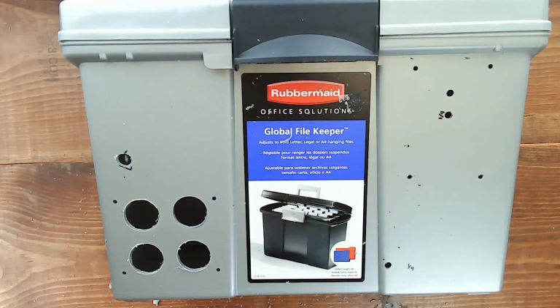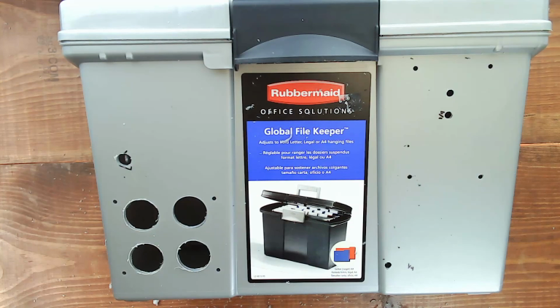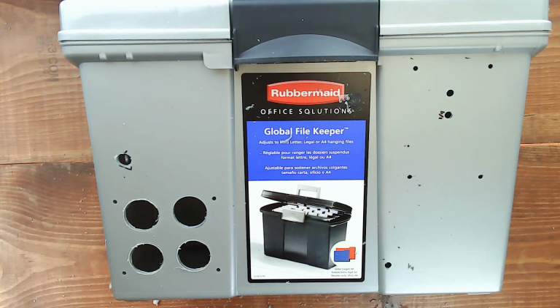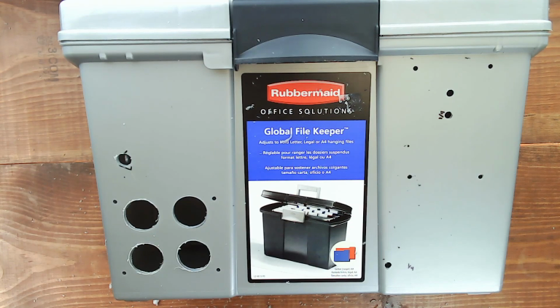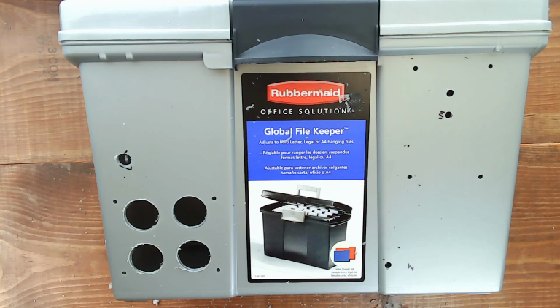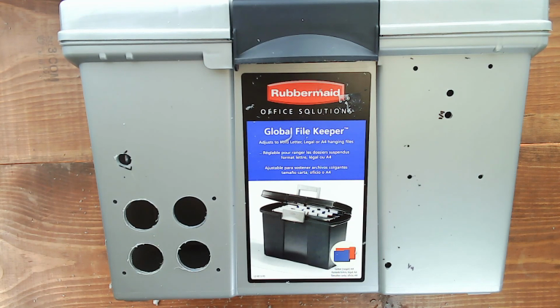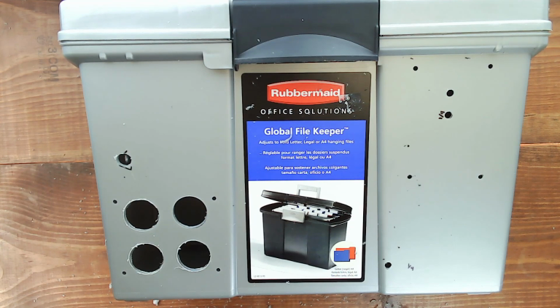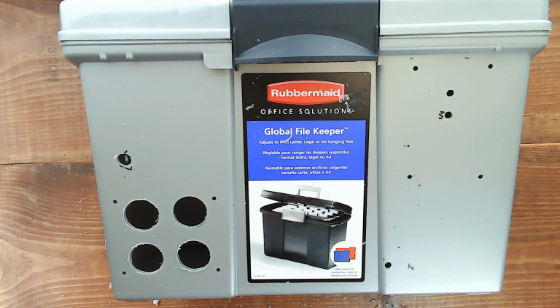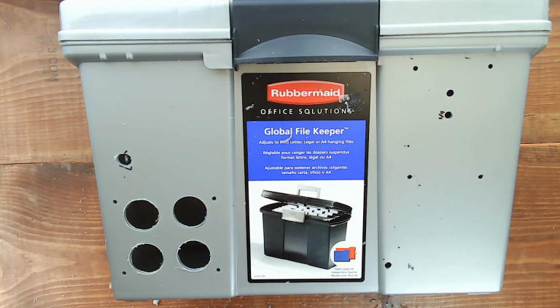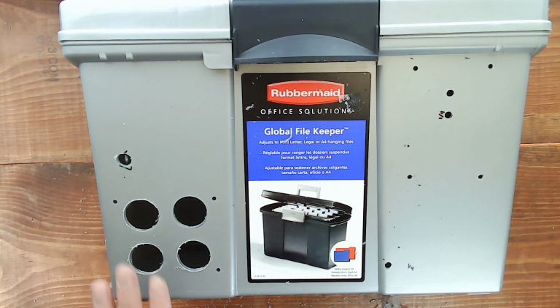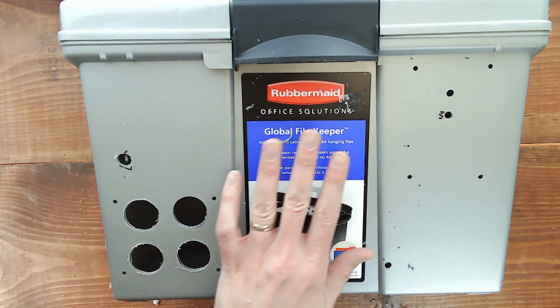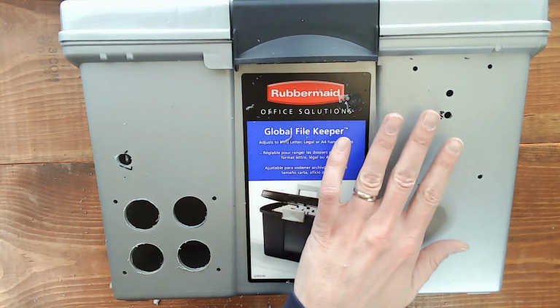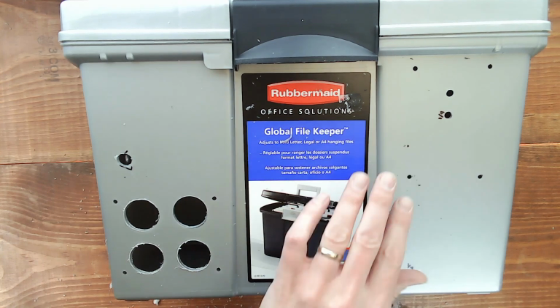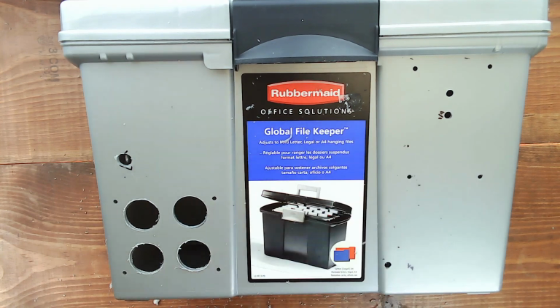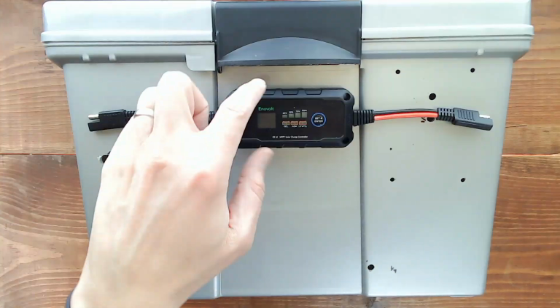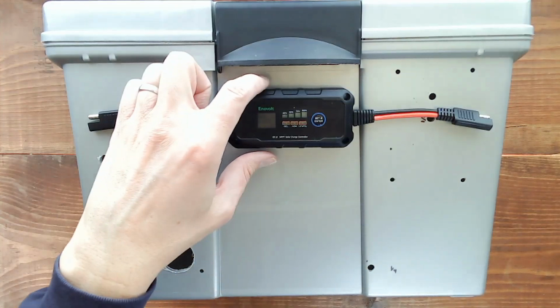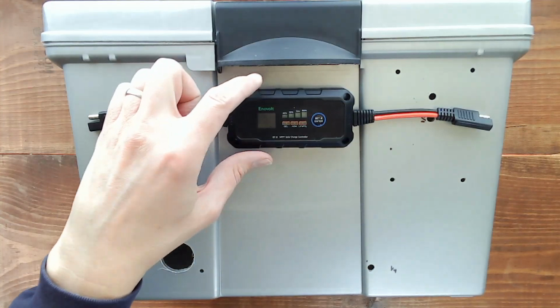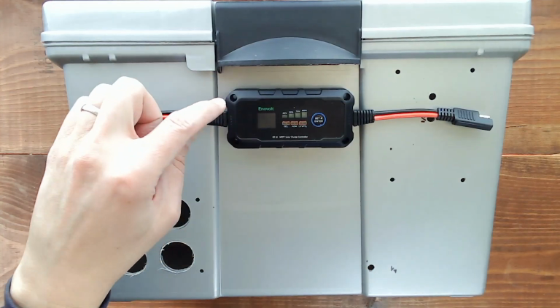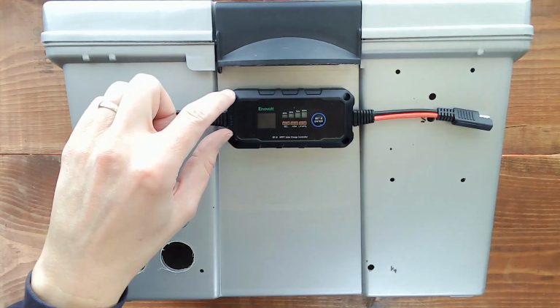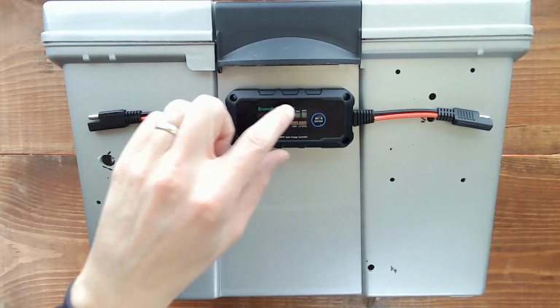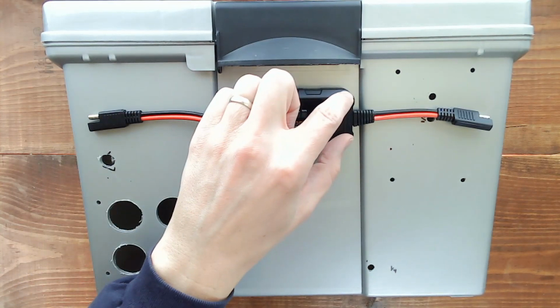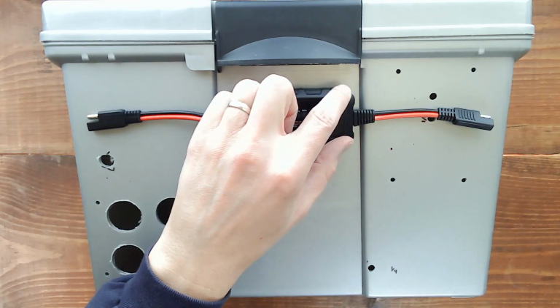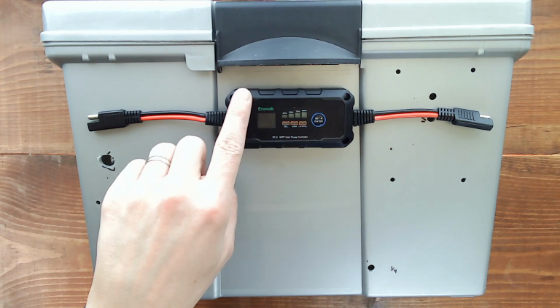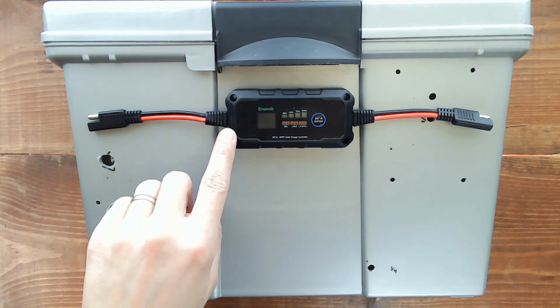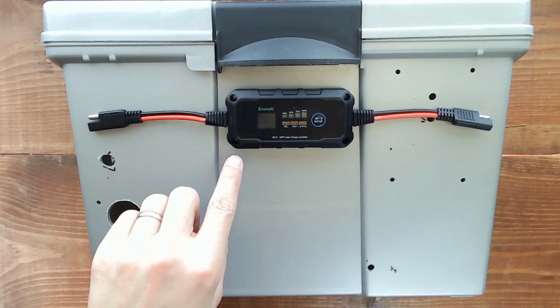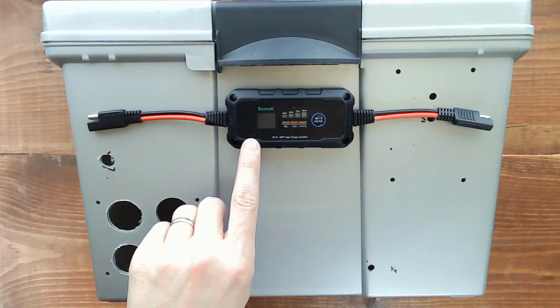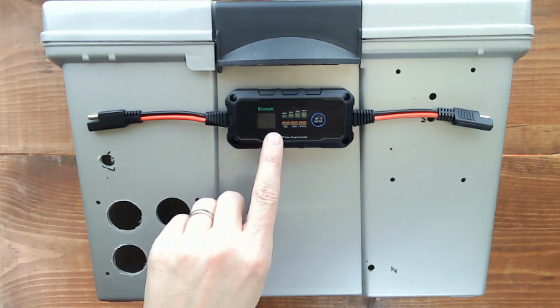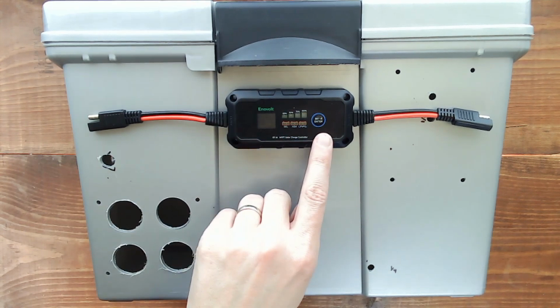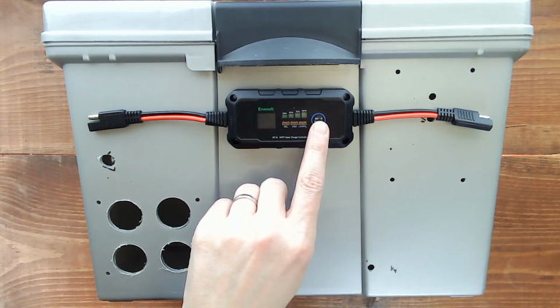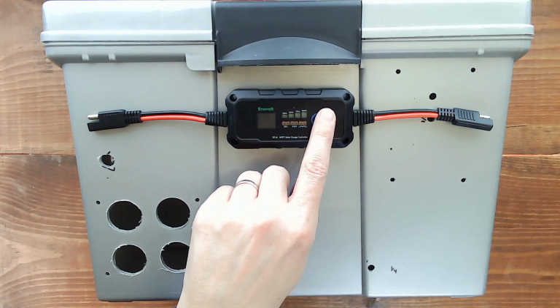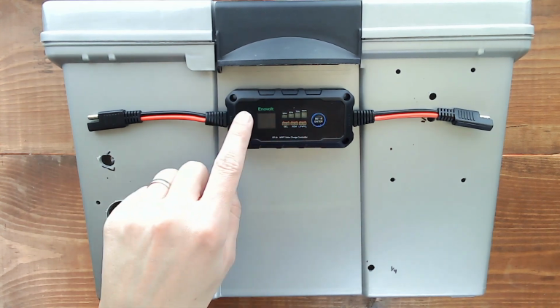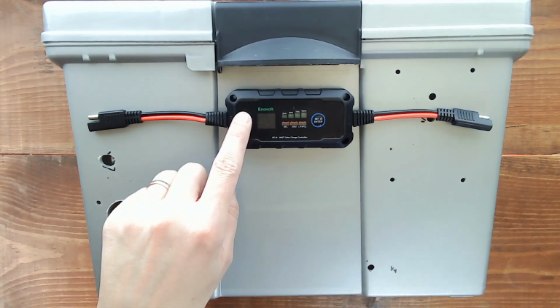Now that we have the holes drilled, it's time to start mounting the switches and panels. This is actually going to go inside the case. It has four screws to mount, but it also has a display and a button that we need to bring in.